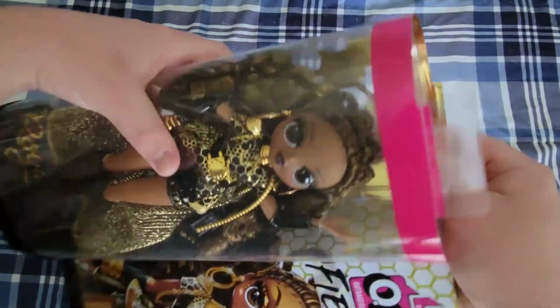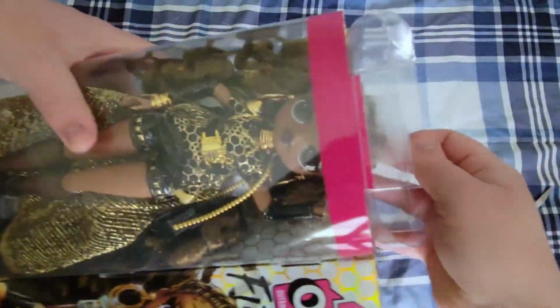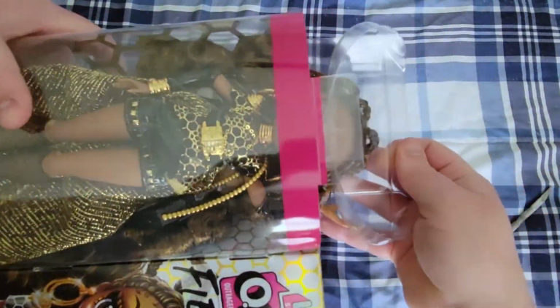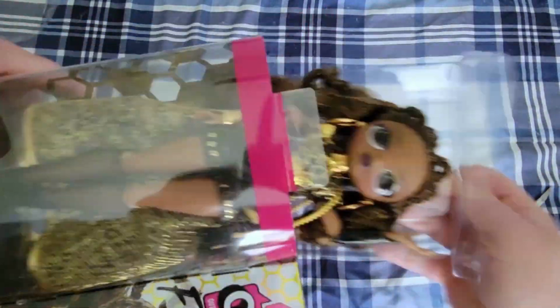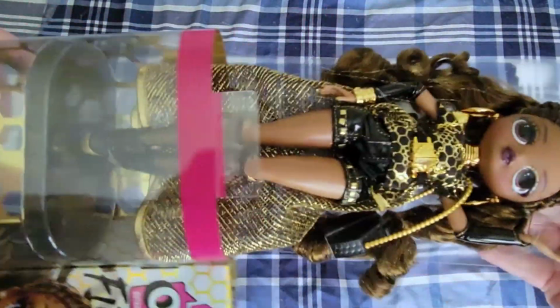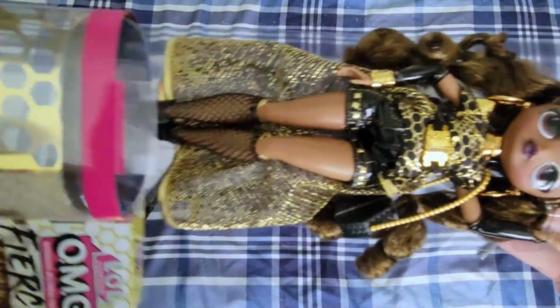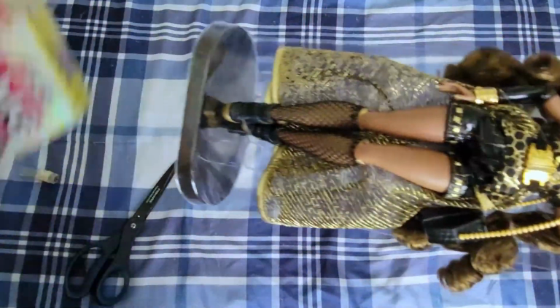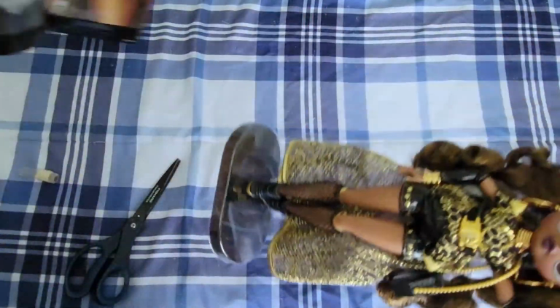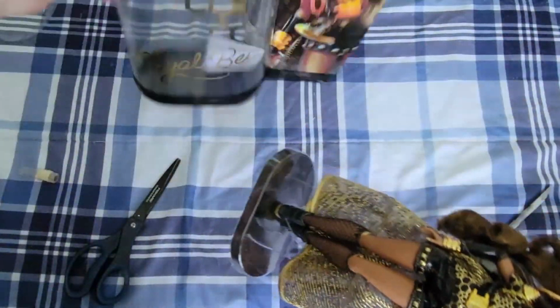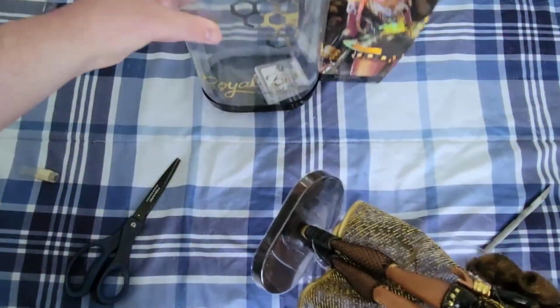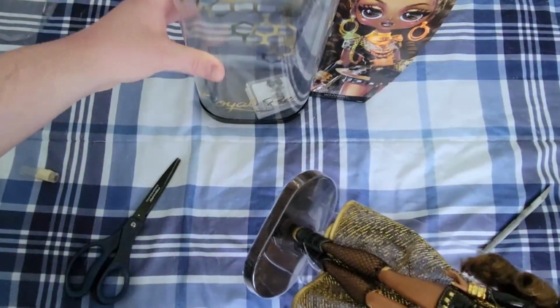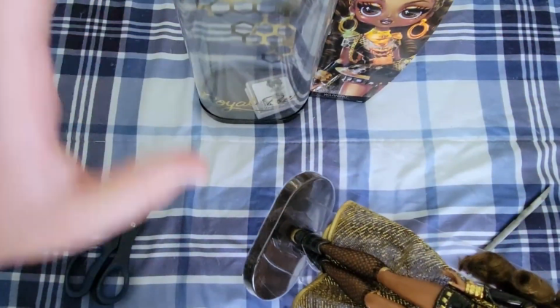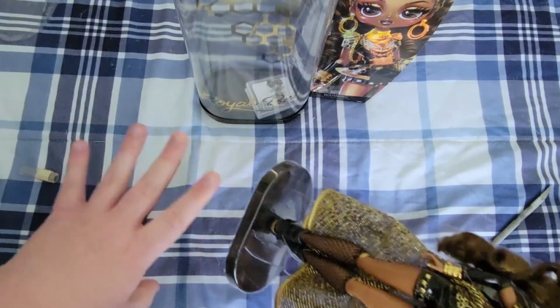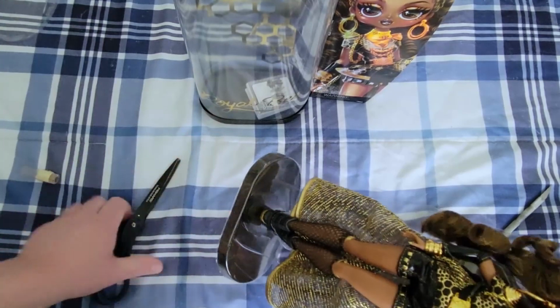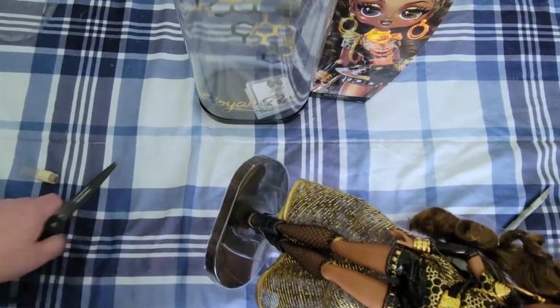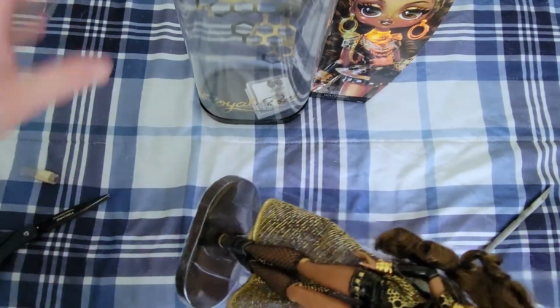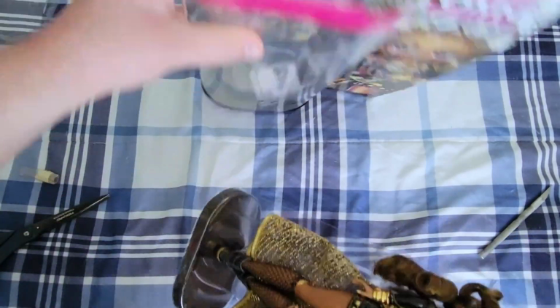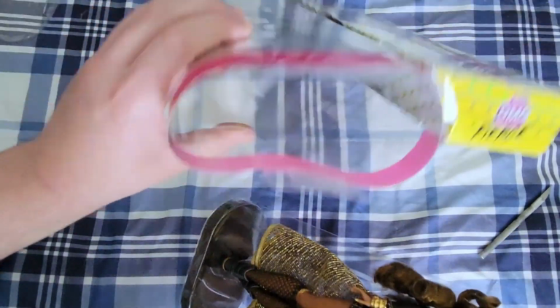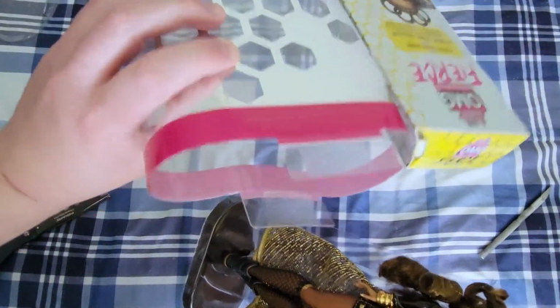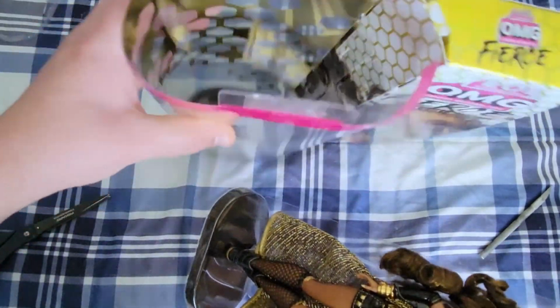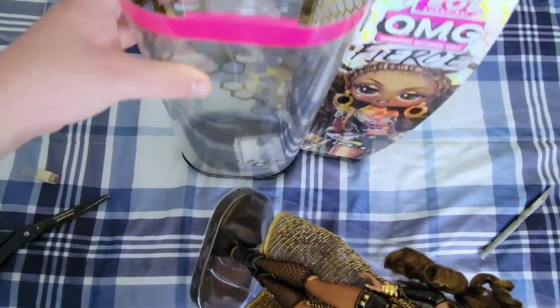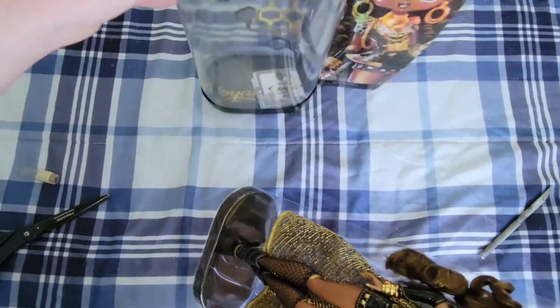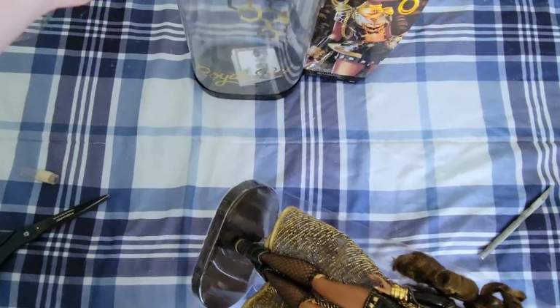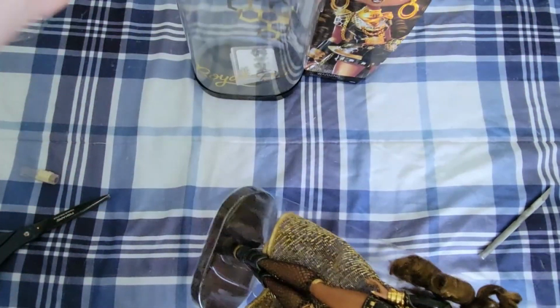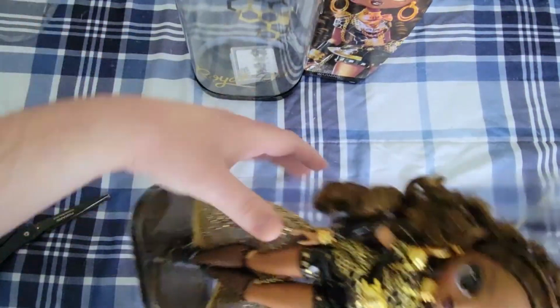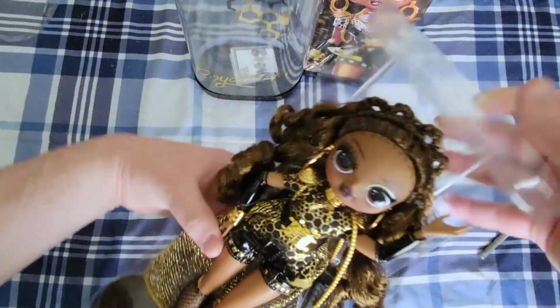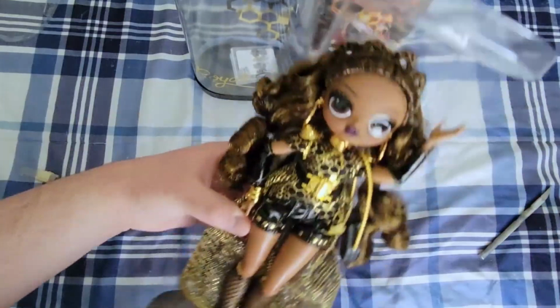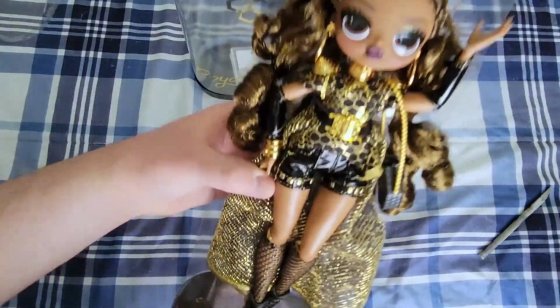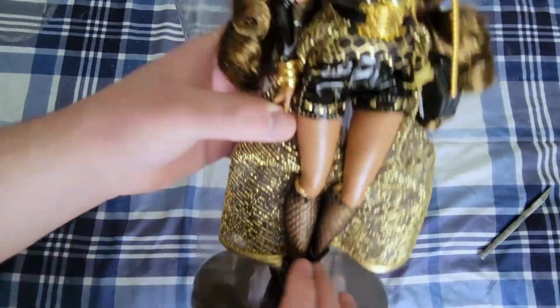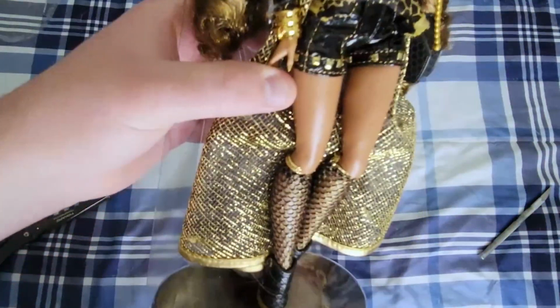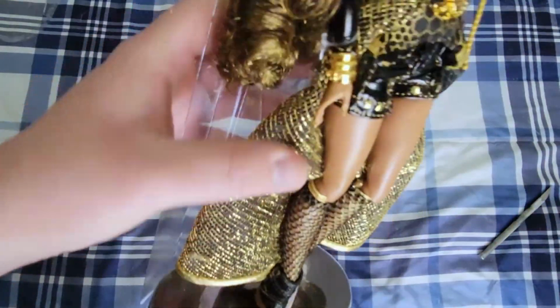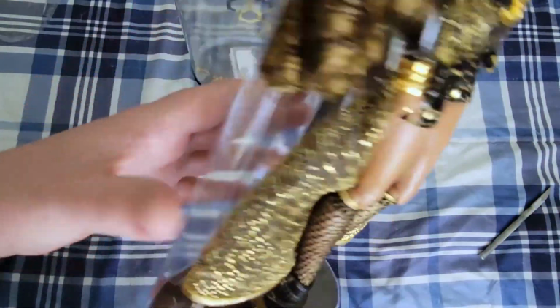Let's slide her out. That was surprisingly simple — just a few pieces of tape to cut. And here she is. Let's free her.